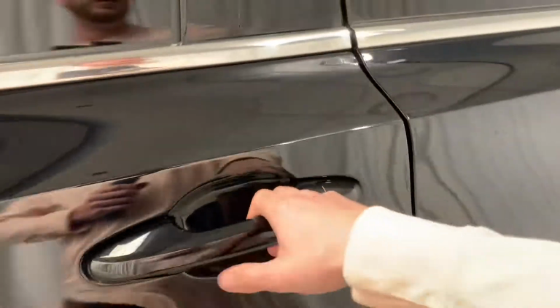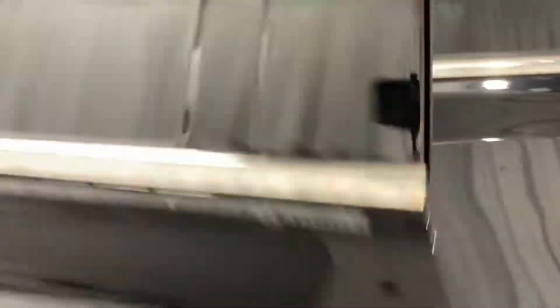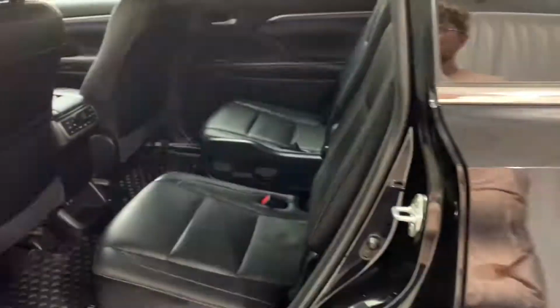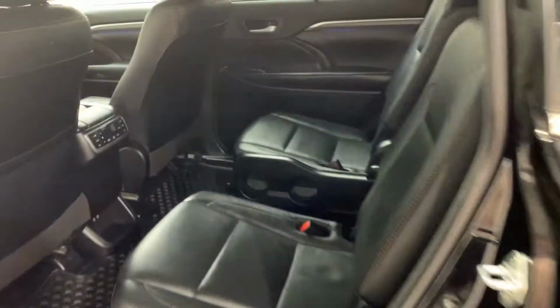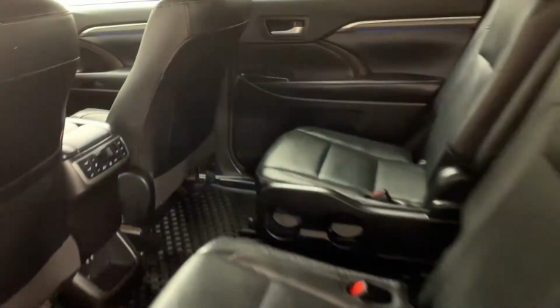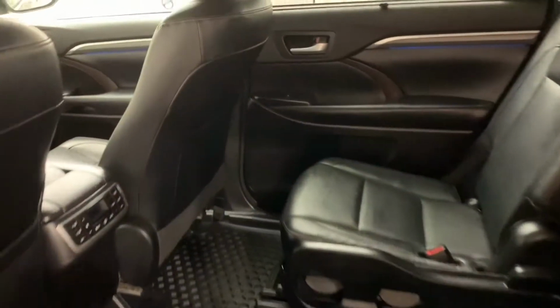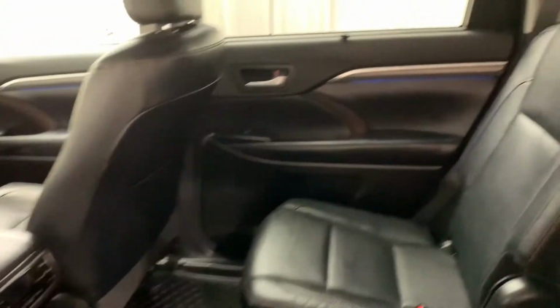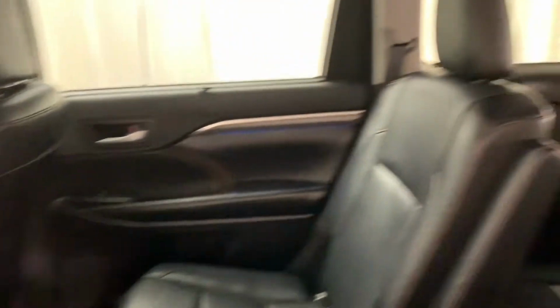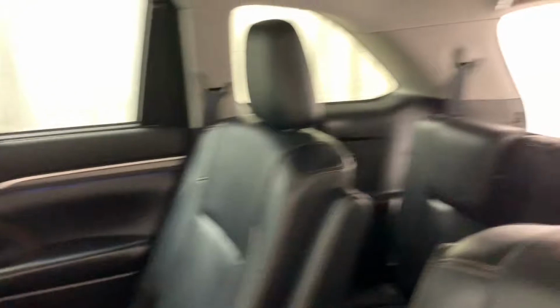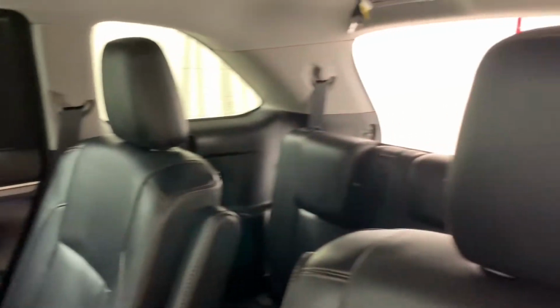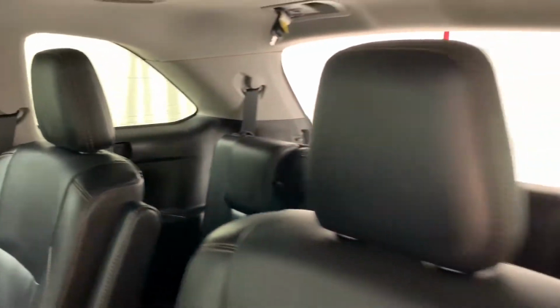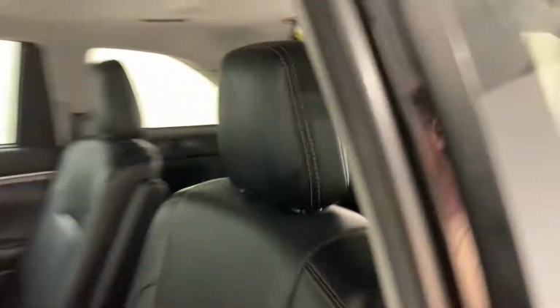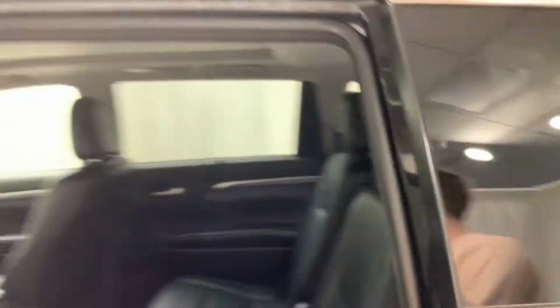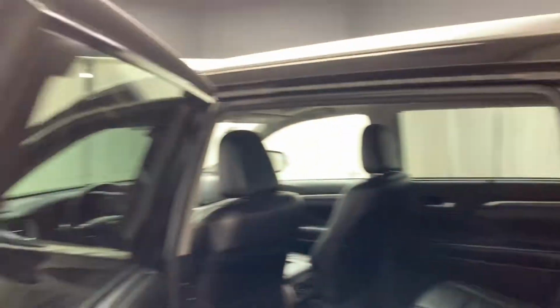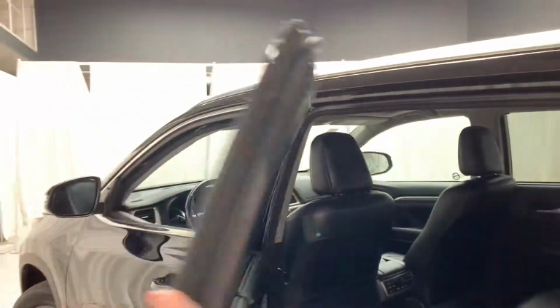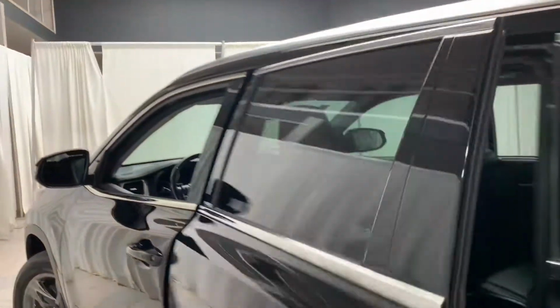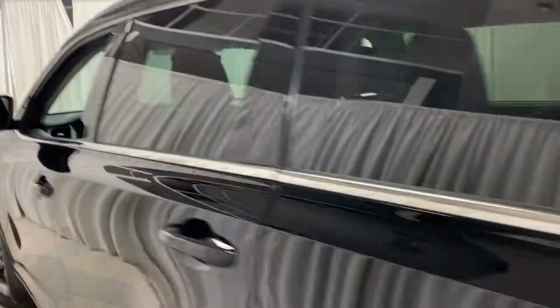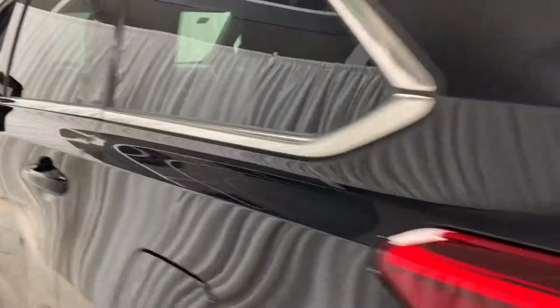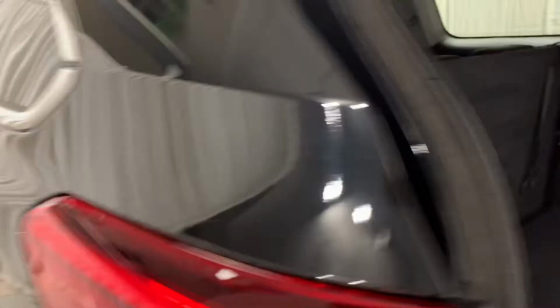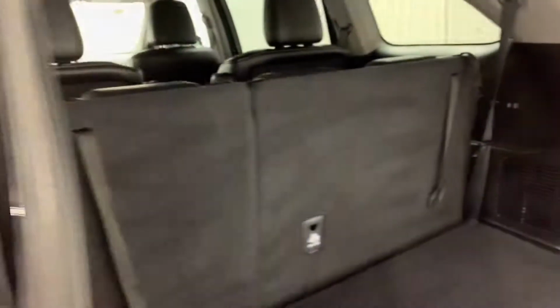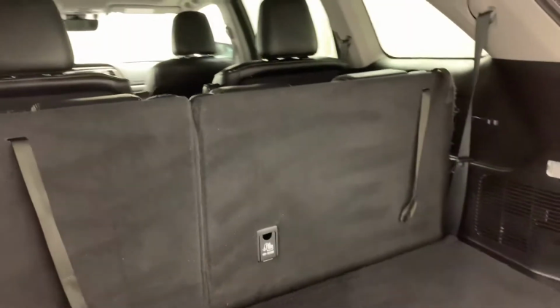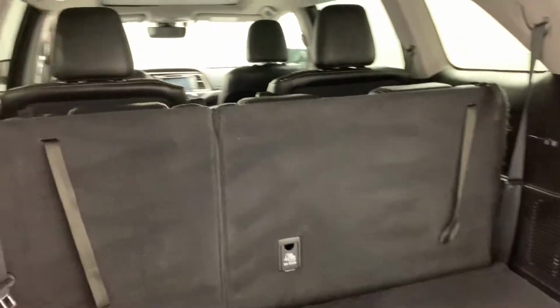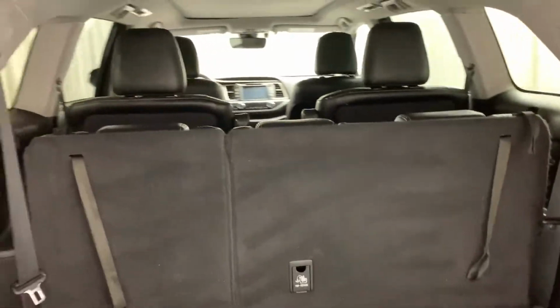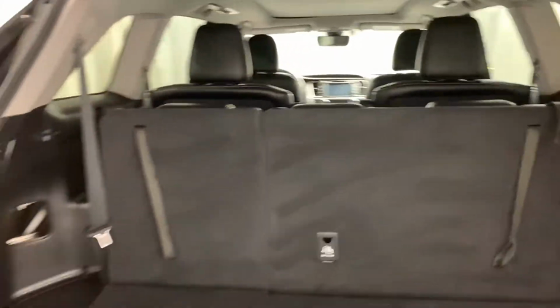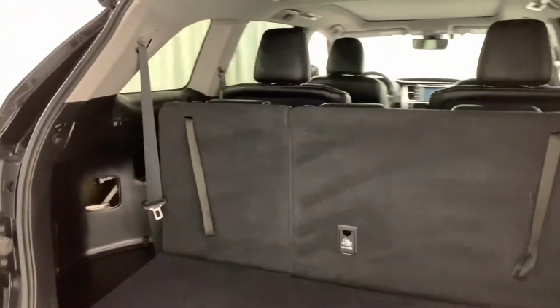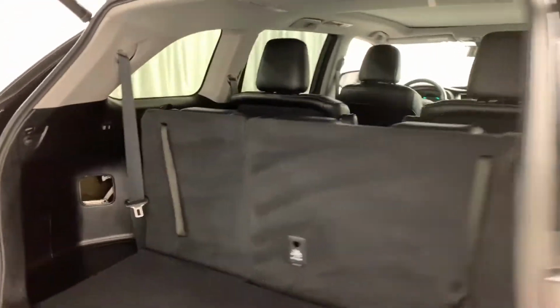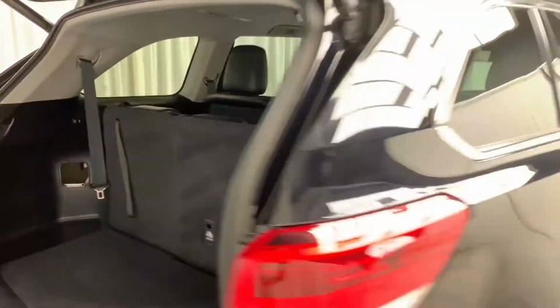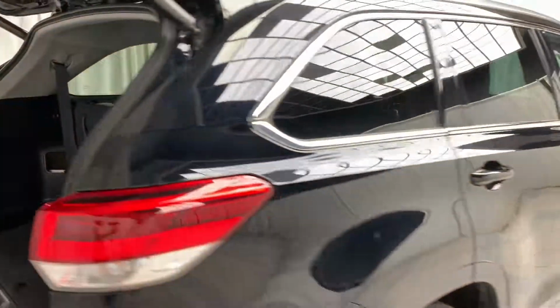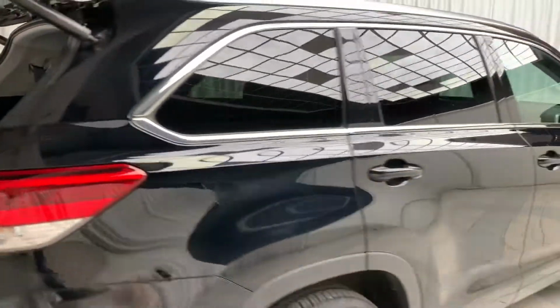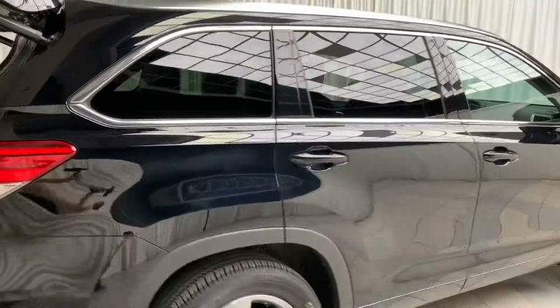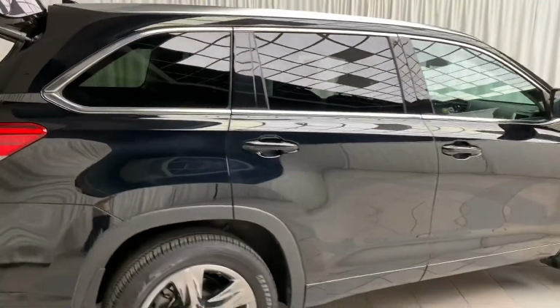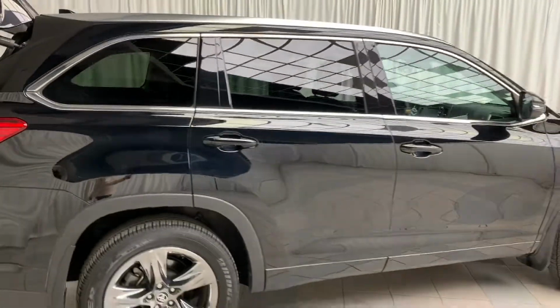In the back of the vehicle you have your second row heated bucket seats and third row bench seats, and plenty of room for cargo. Beneath the floor itself you'll find a spare wheel and tire and the emergency tool kit.